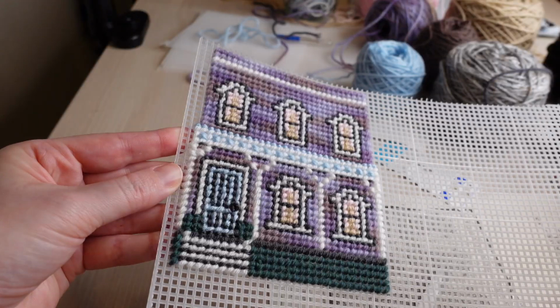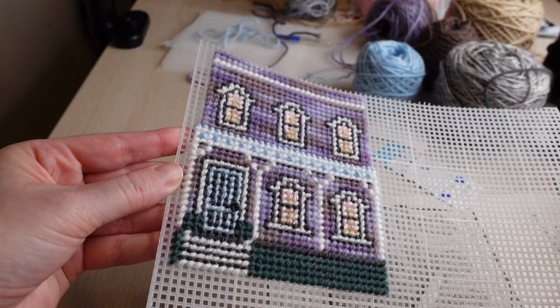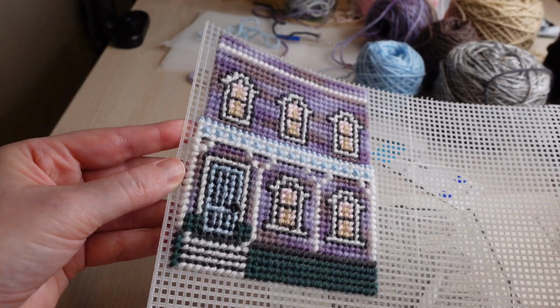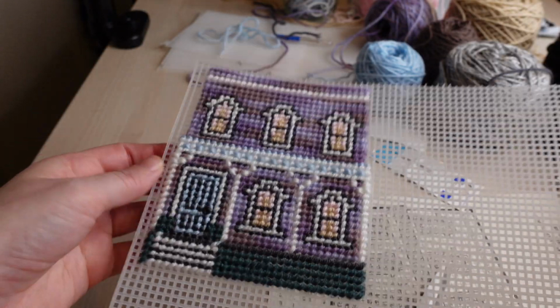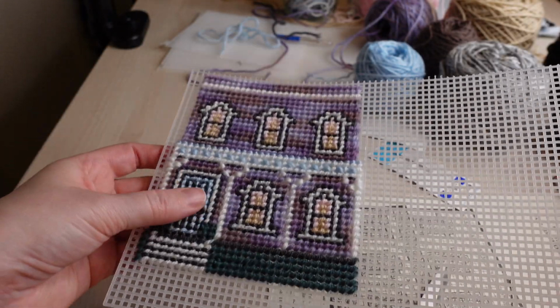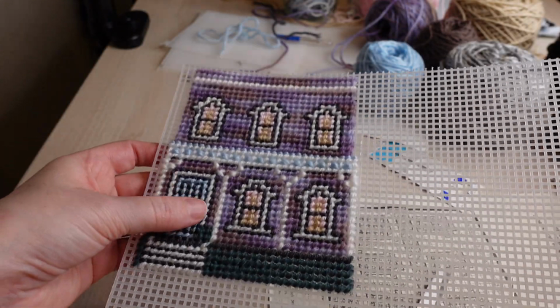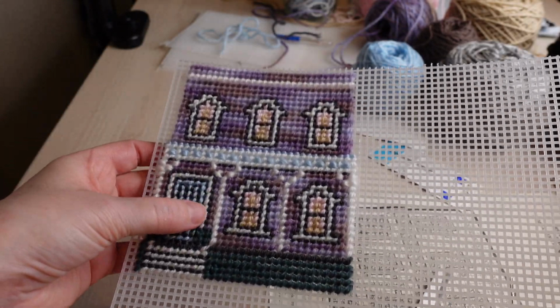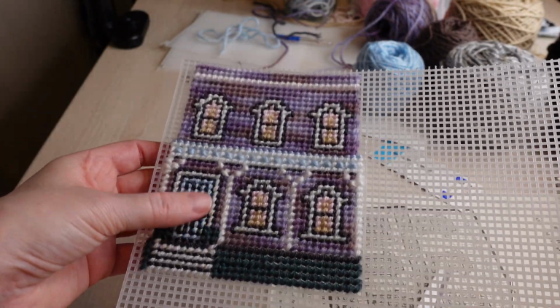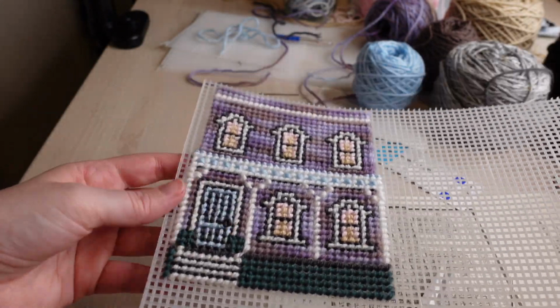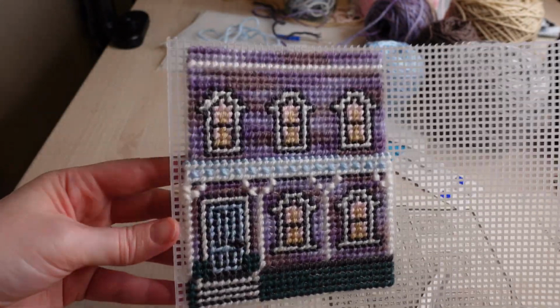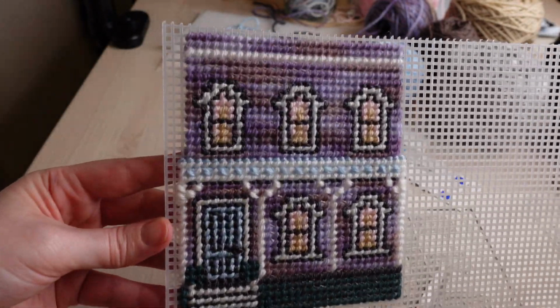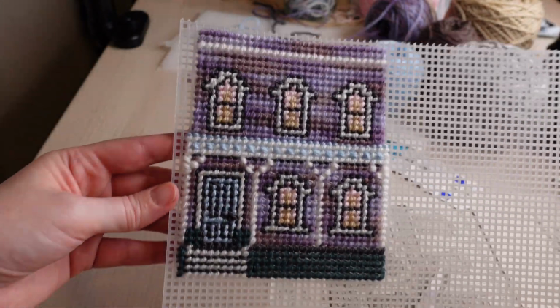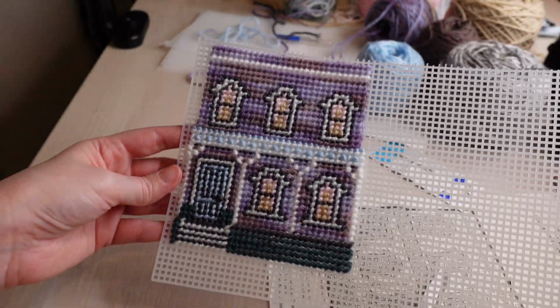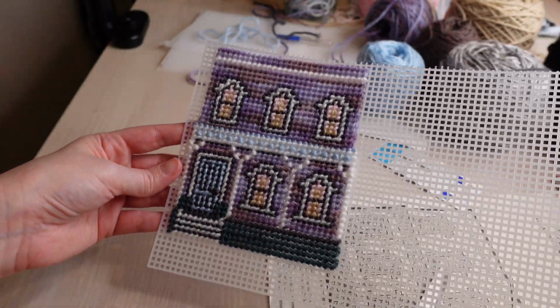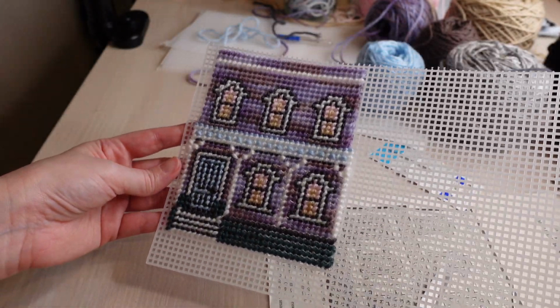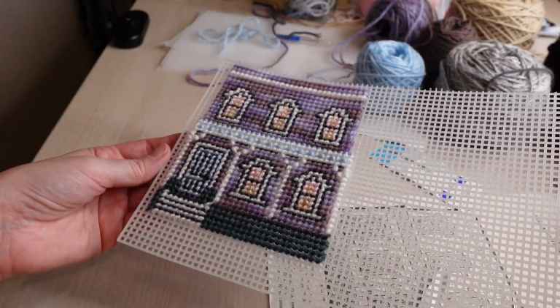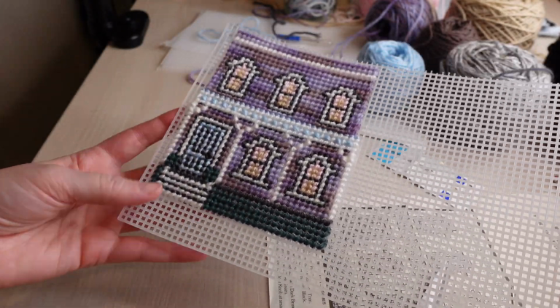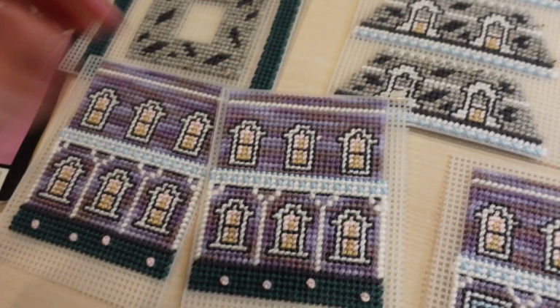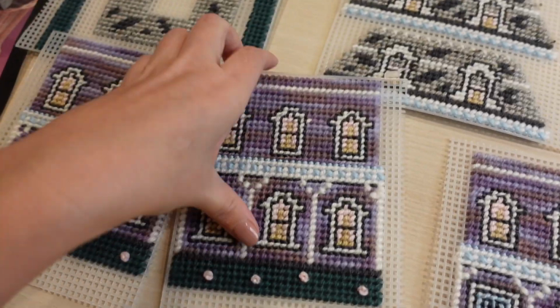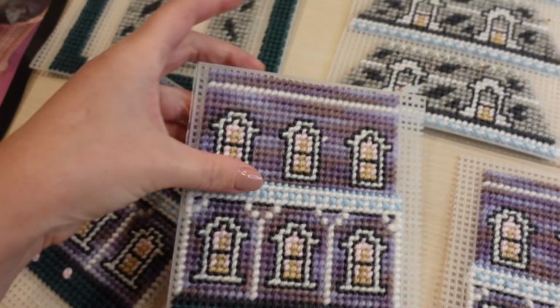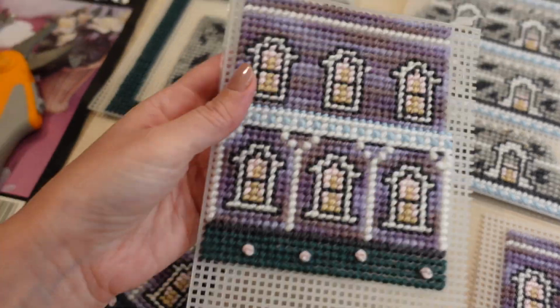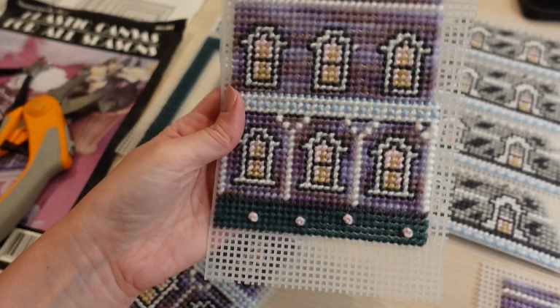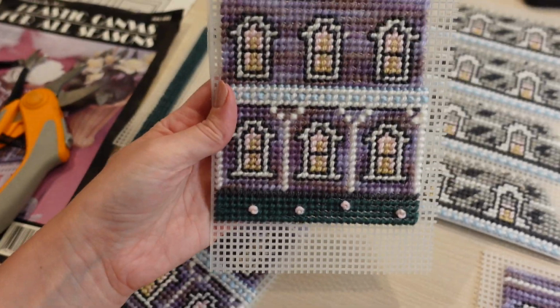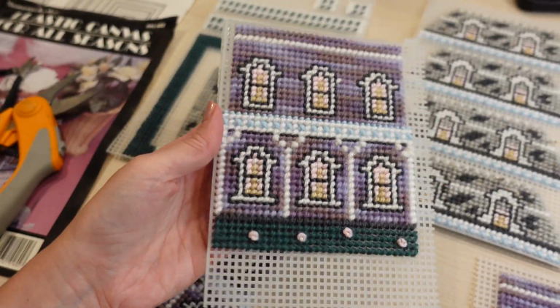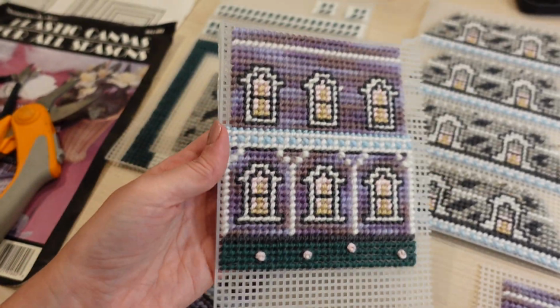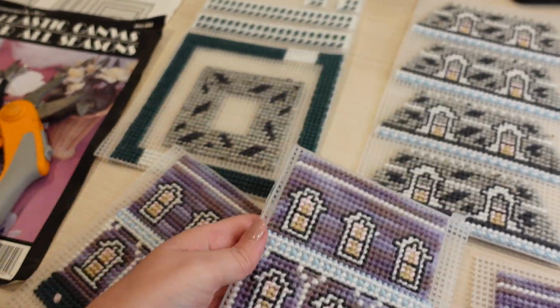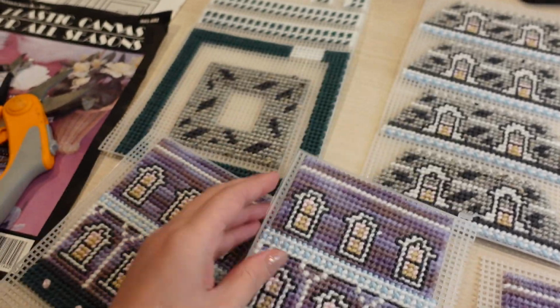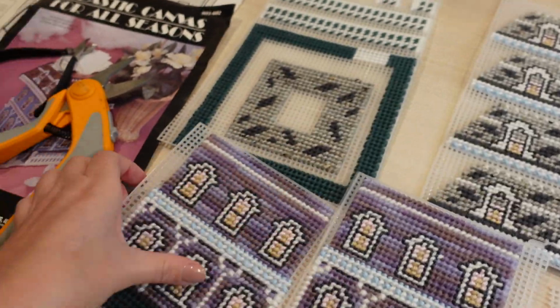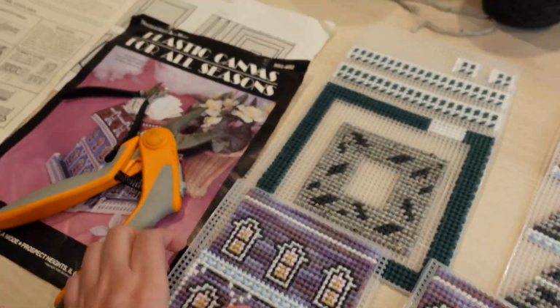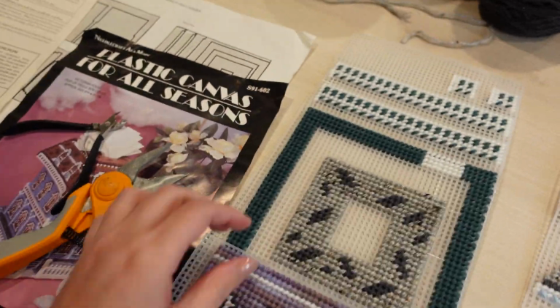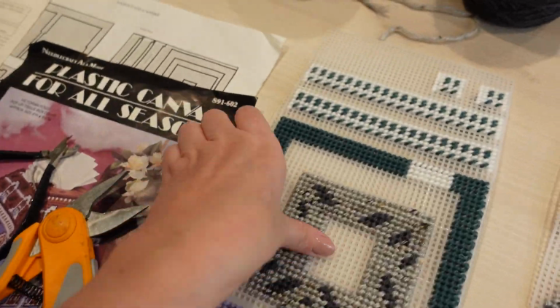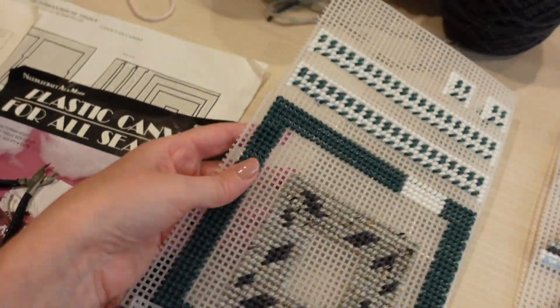As much as I don't enjoy back stitching on cross stitch, I really don't mind it on plastic canvas — and you can see it really did make this pop.